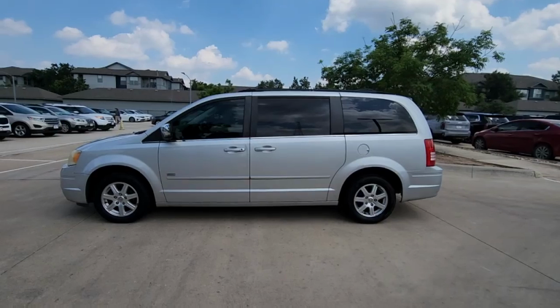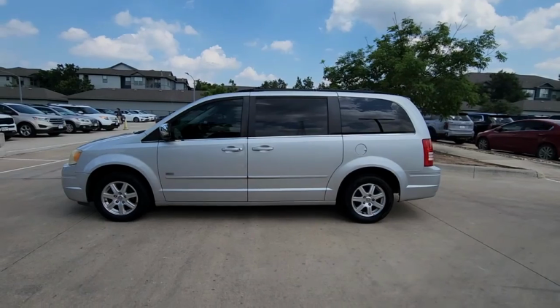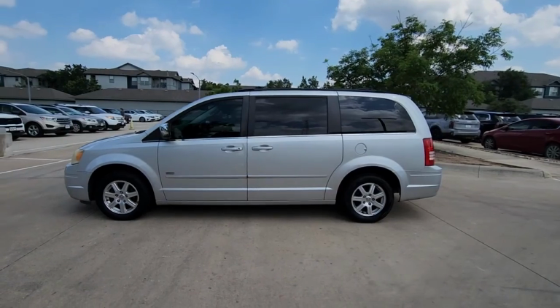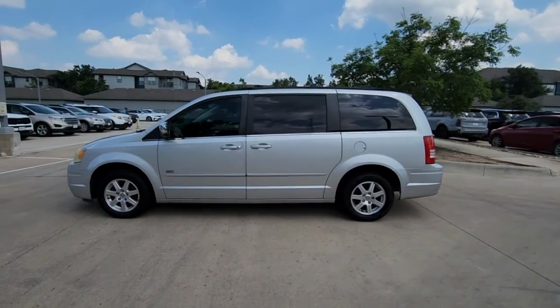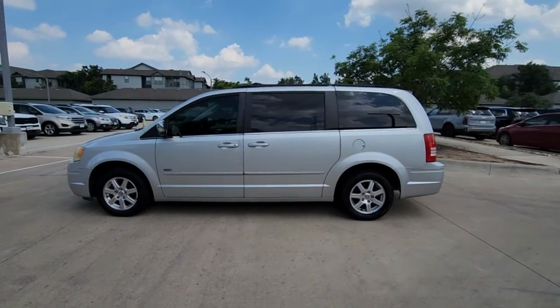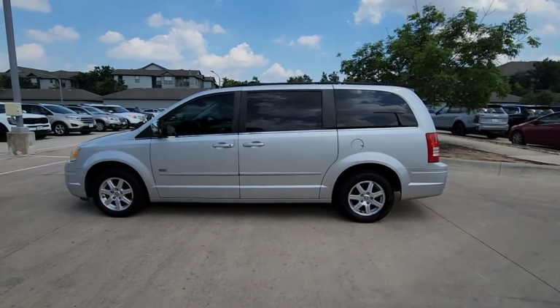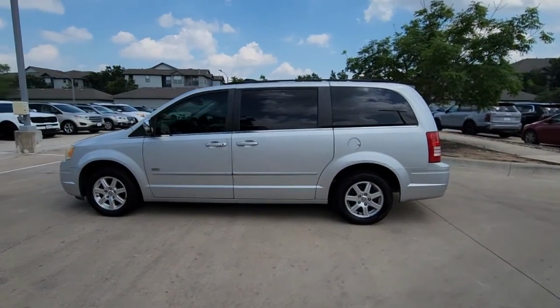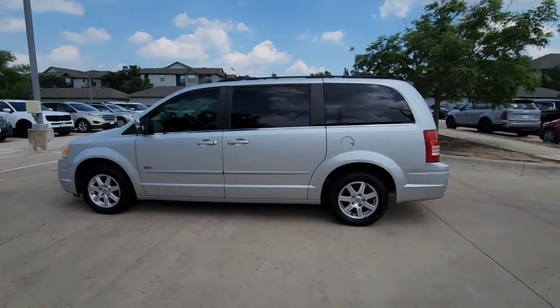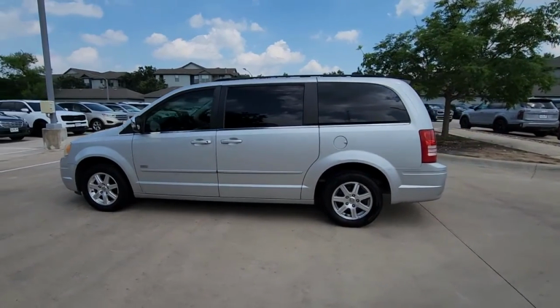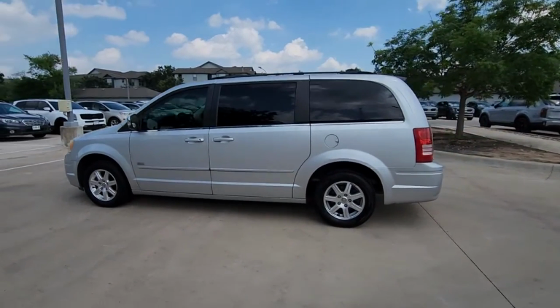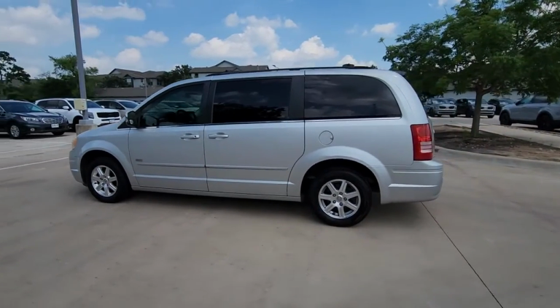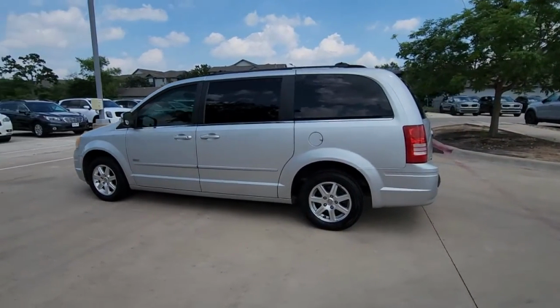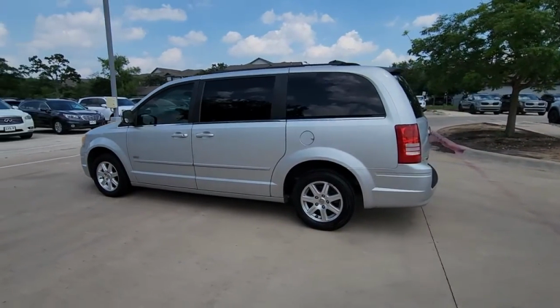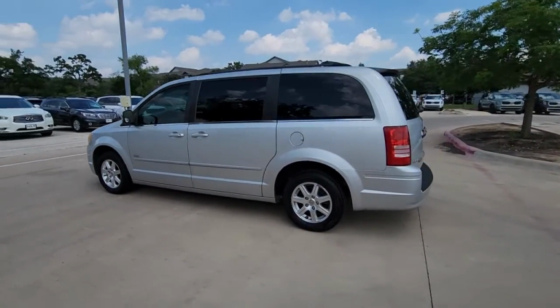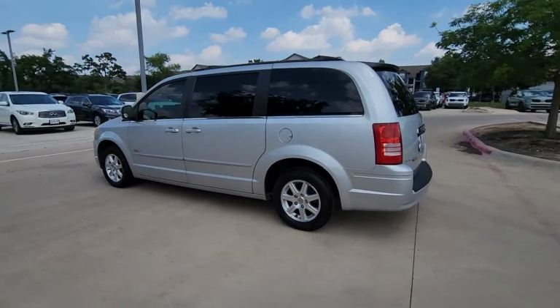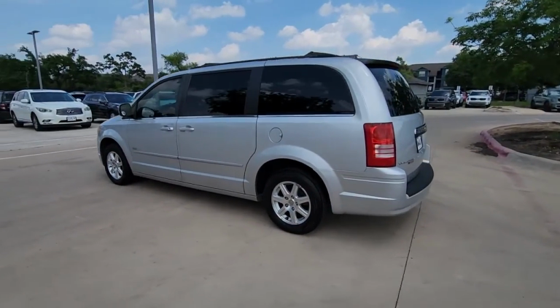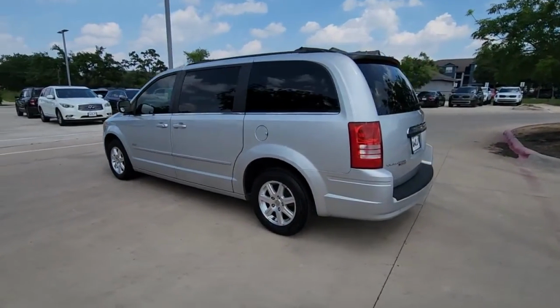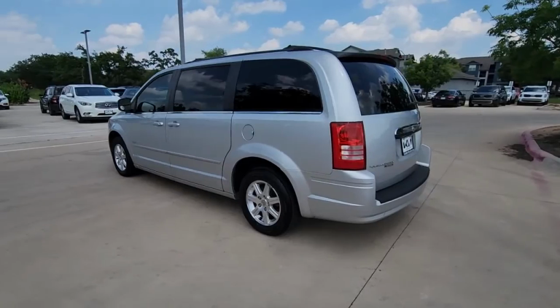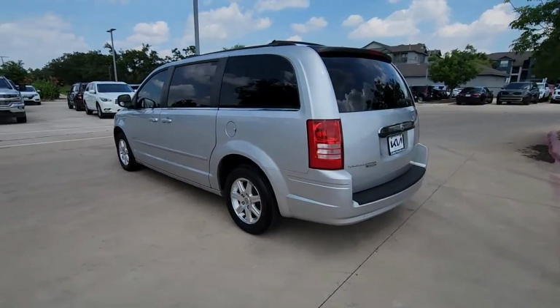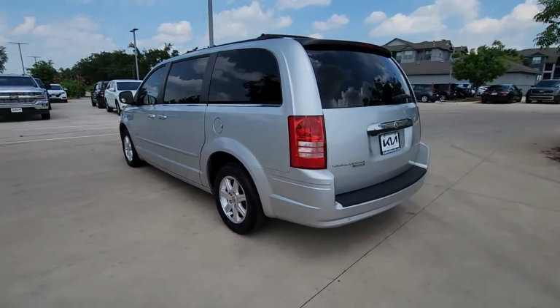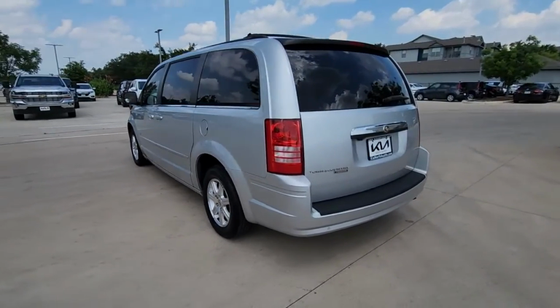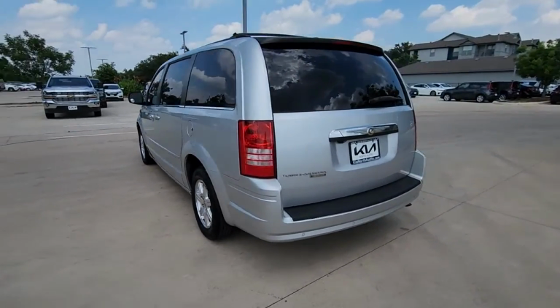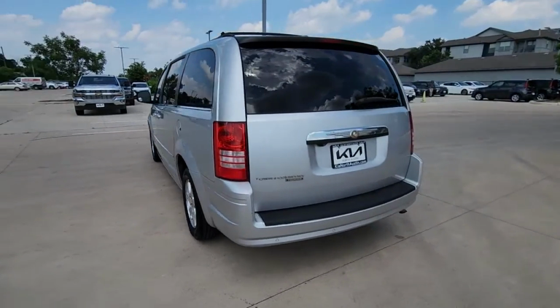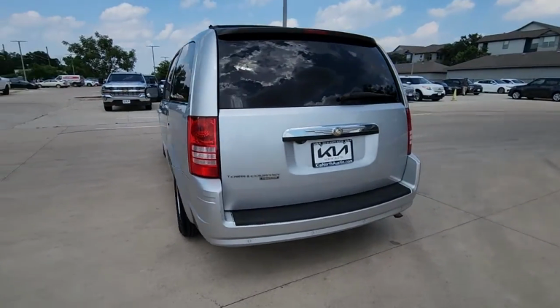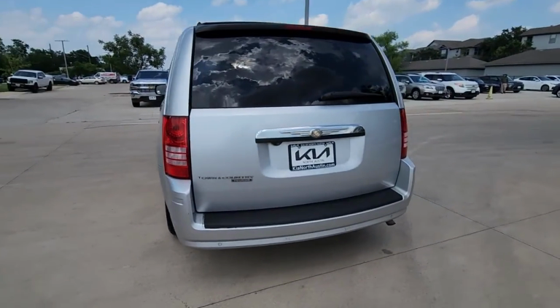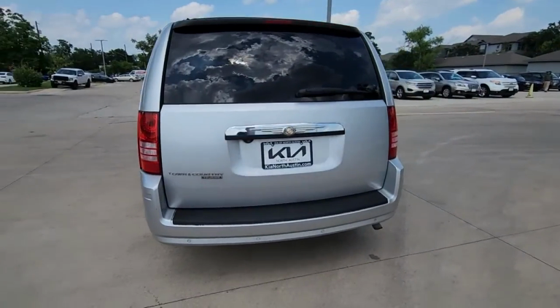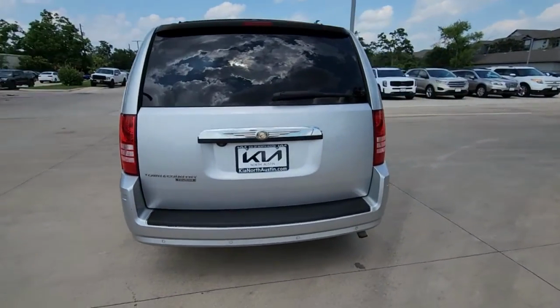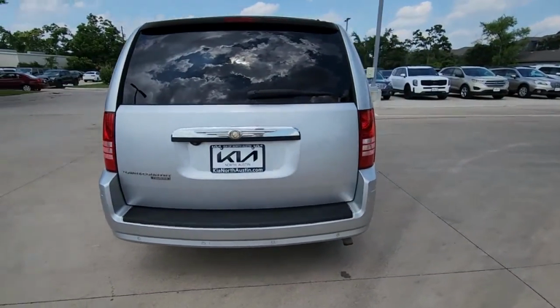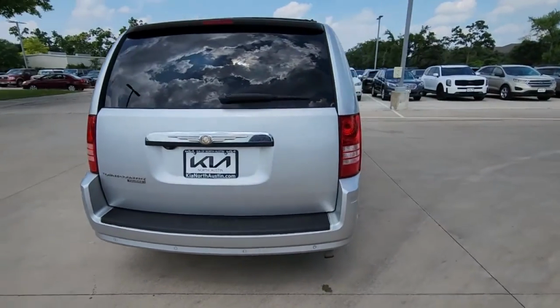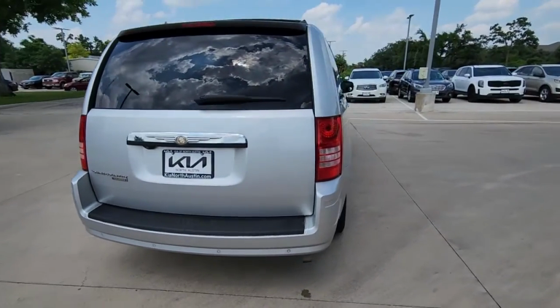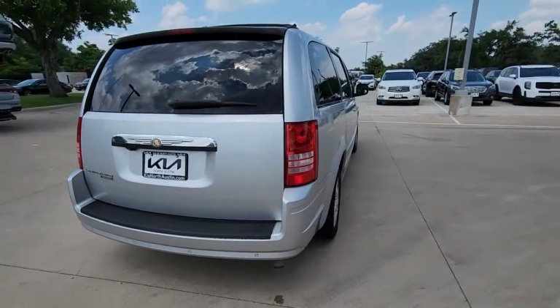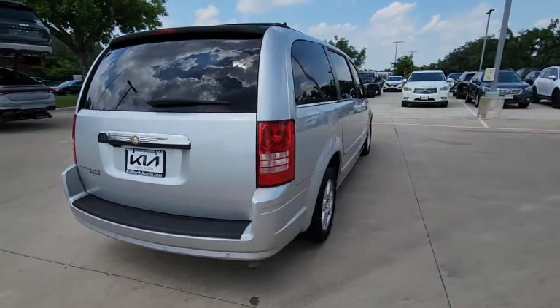Get acquainted with the 2008 Chrysler Town & Country. This vehicle is an outstanding buy with fewer than 200,000 miles on the odometer.